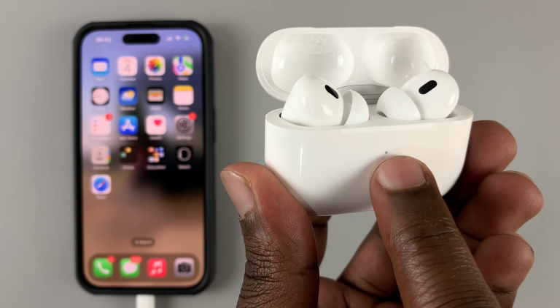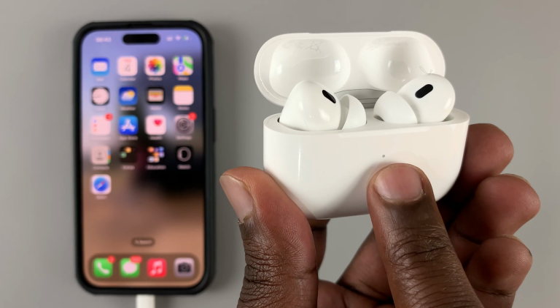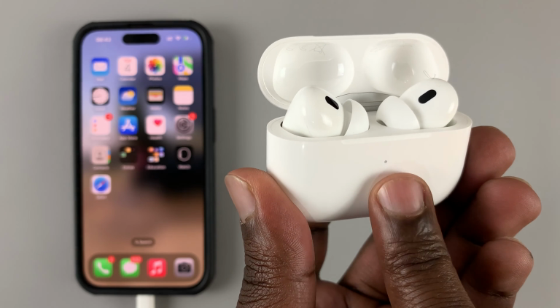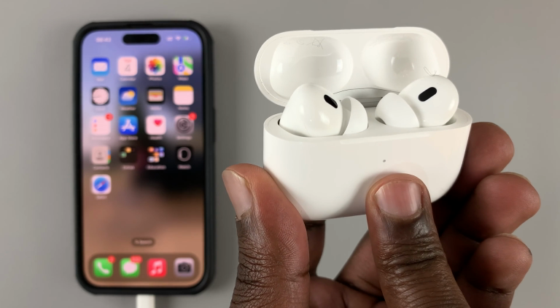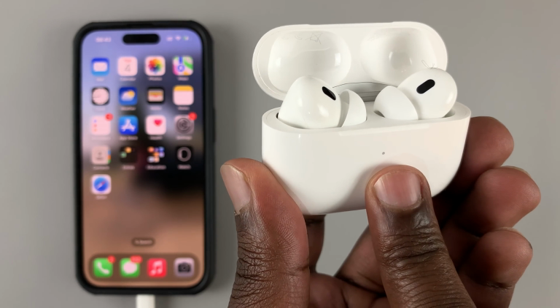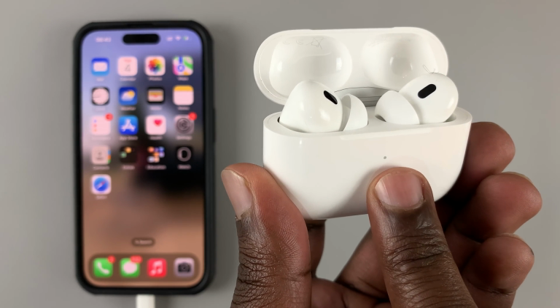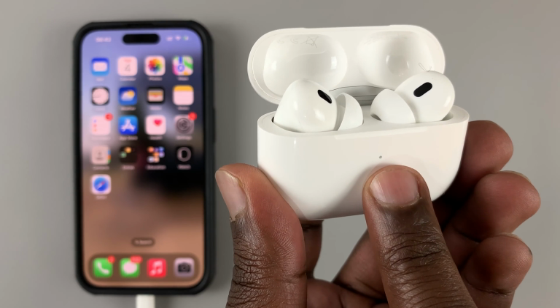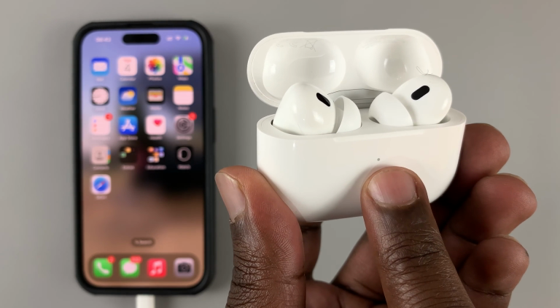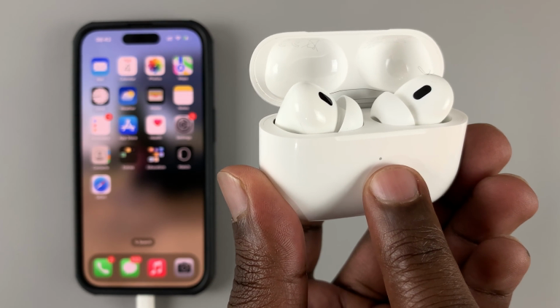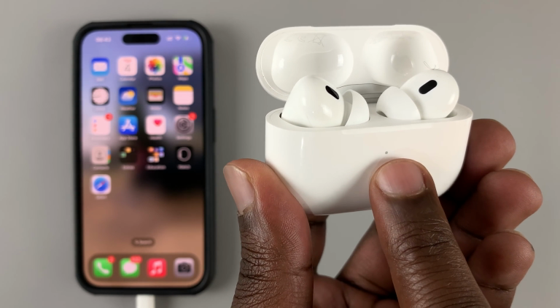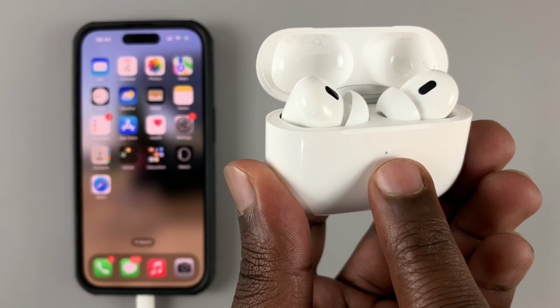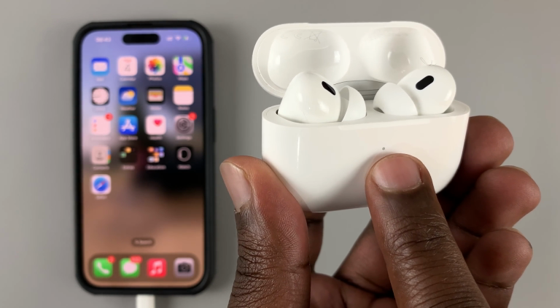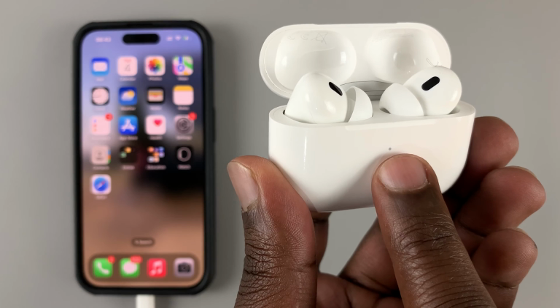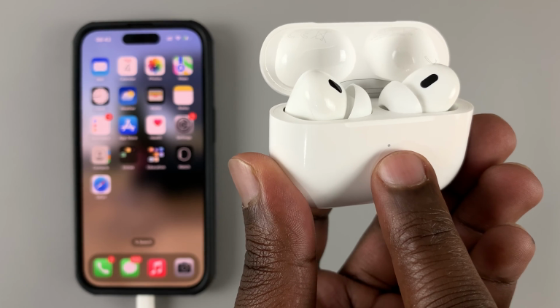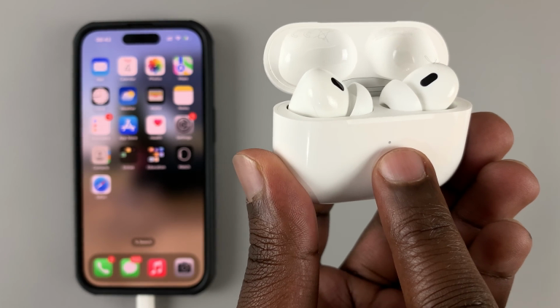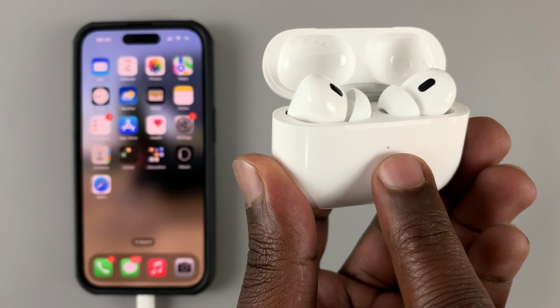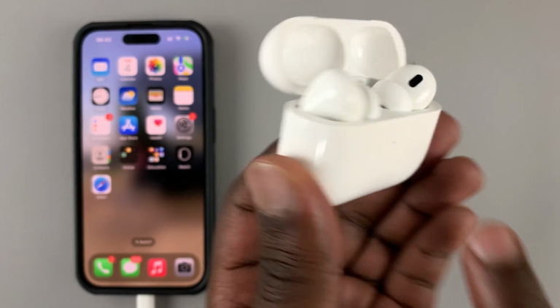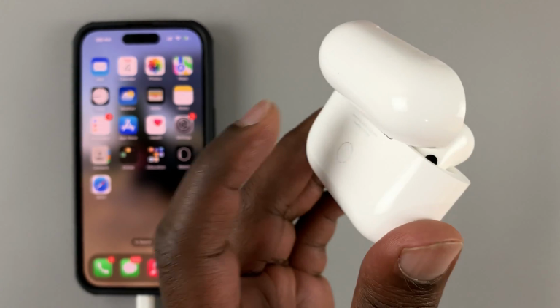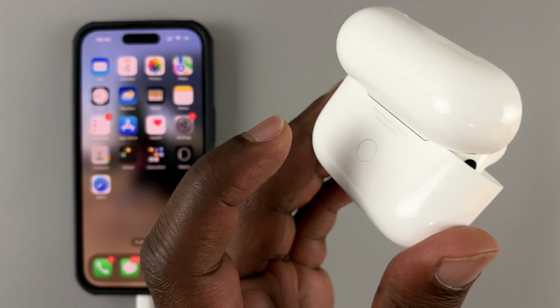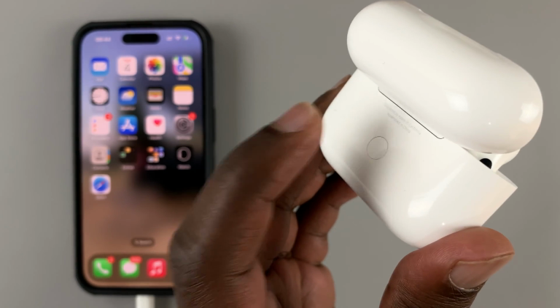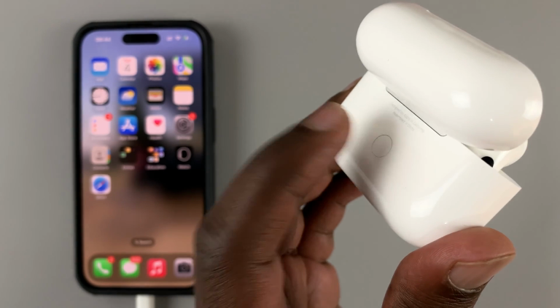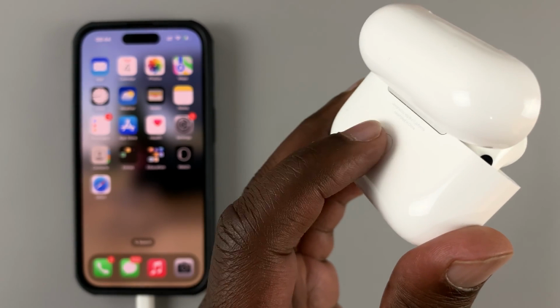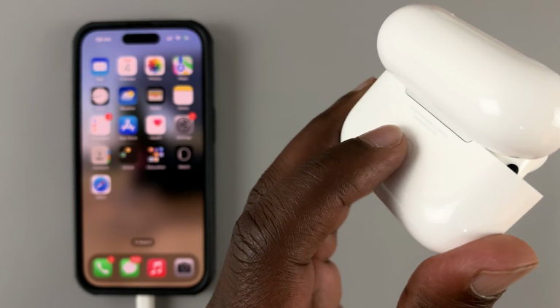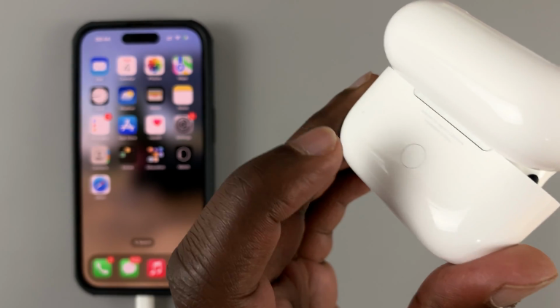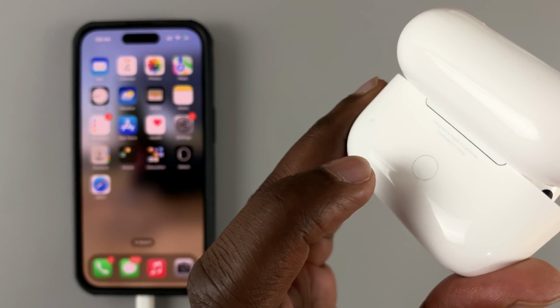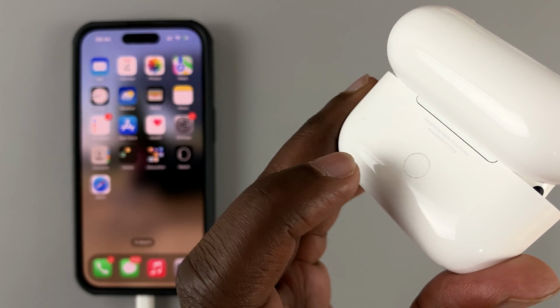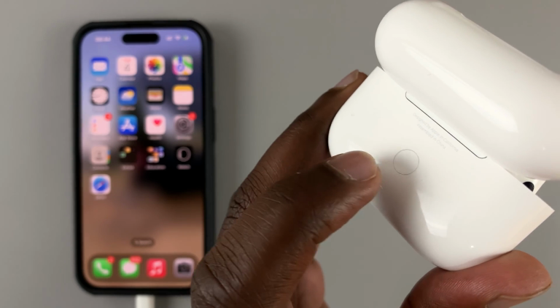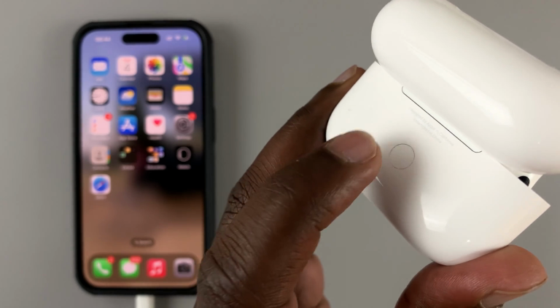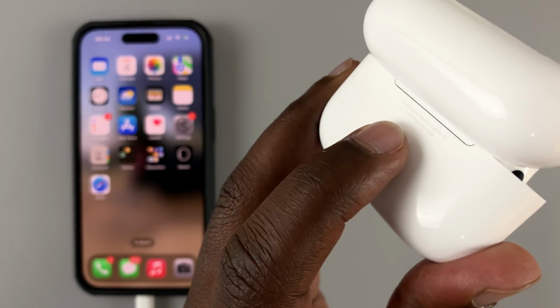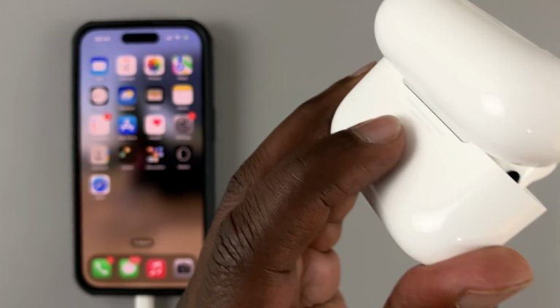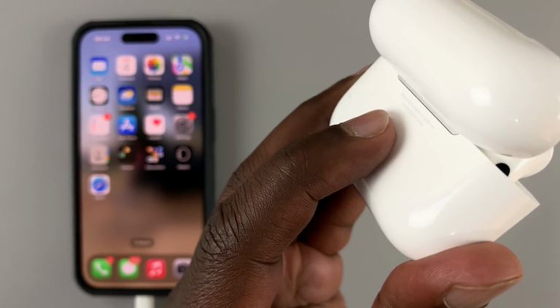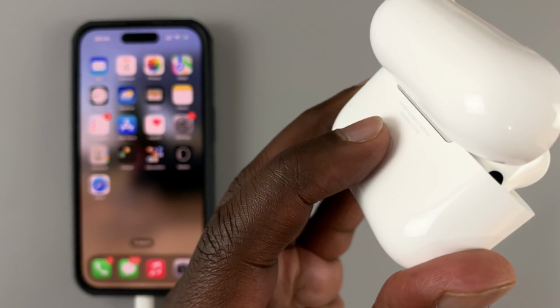It's going to blink white for some time, and then it's going to blink amber, and then go back to blinking white. You want to hold the button for as long as that entire process goes.